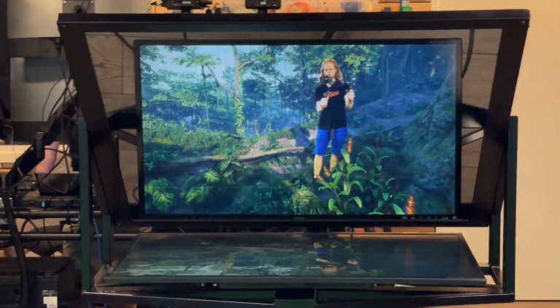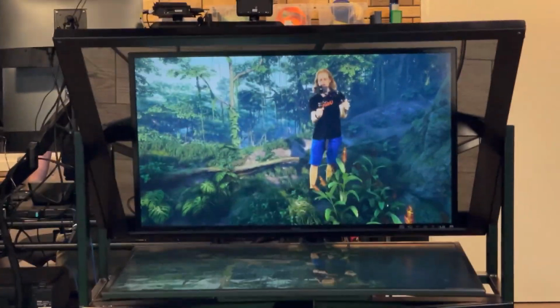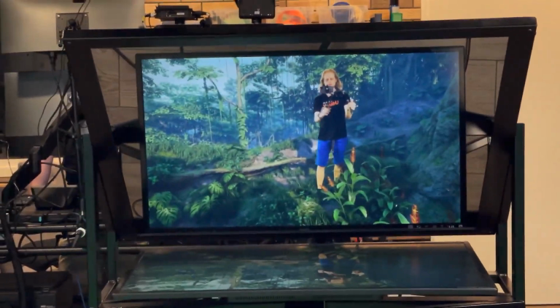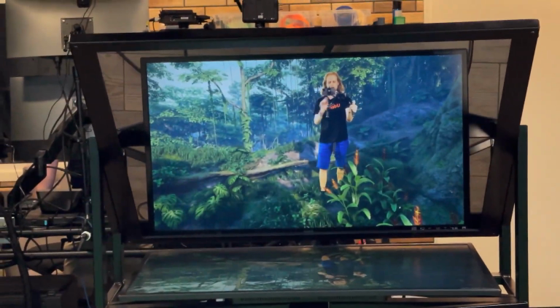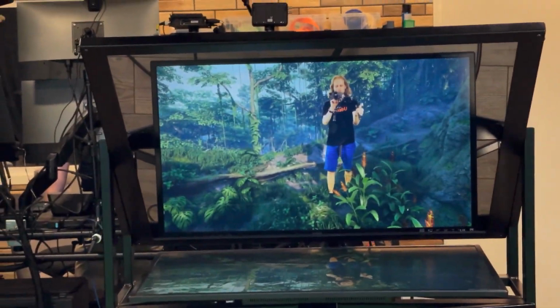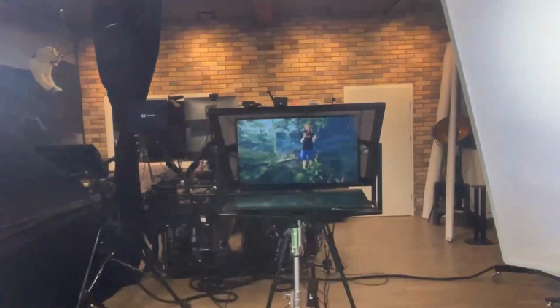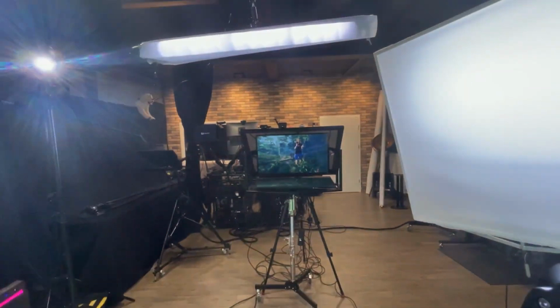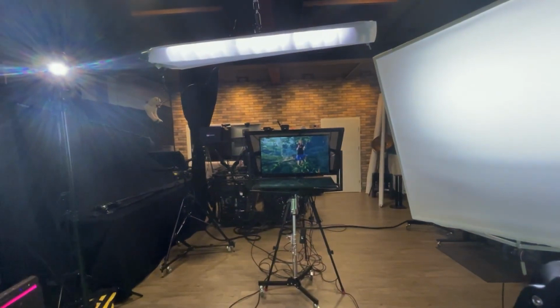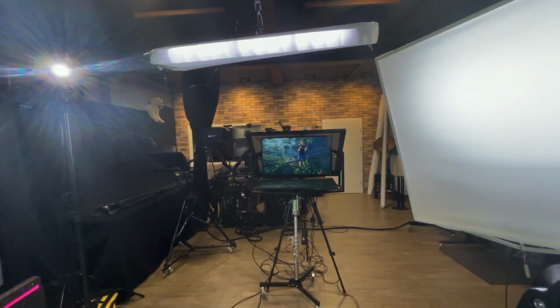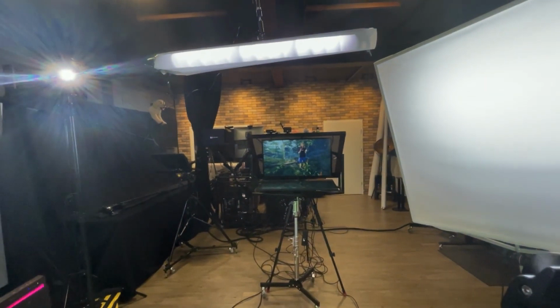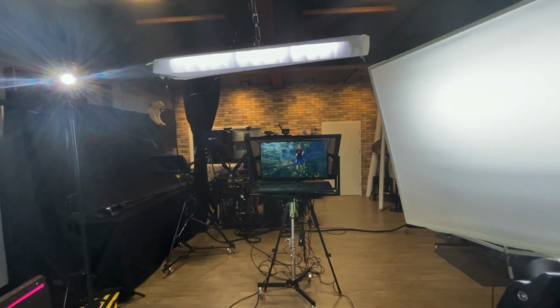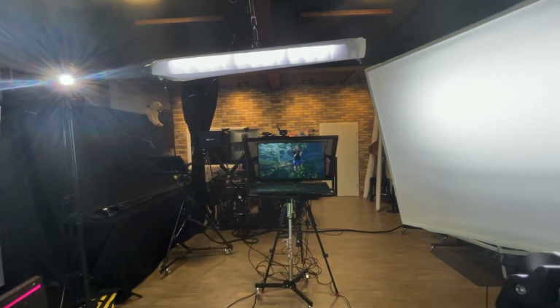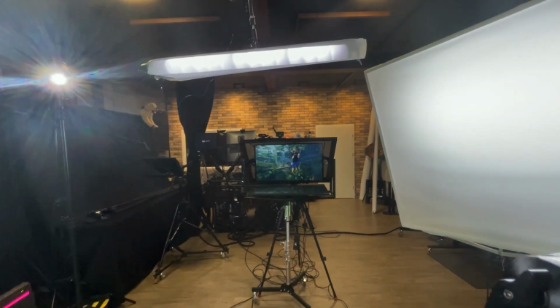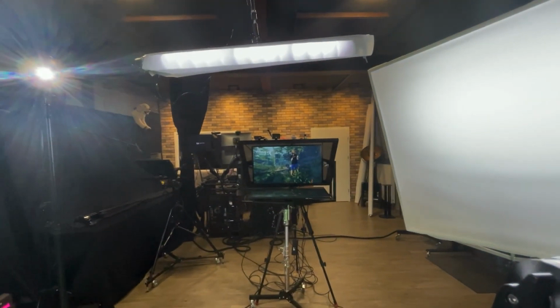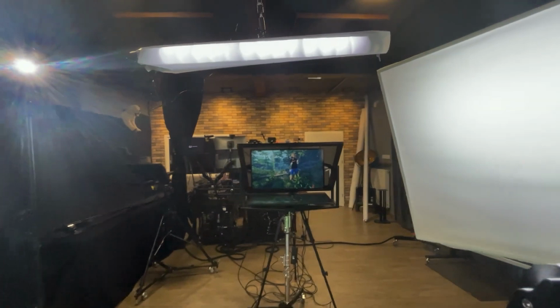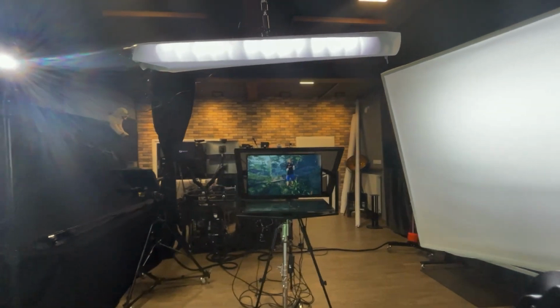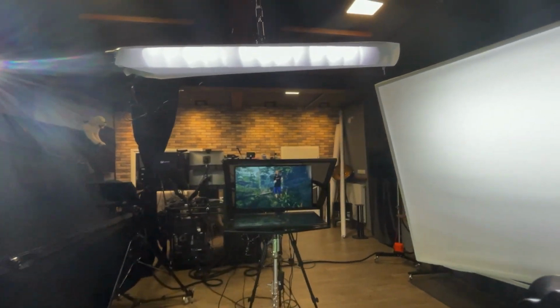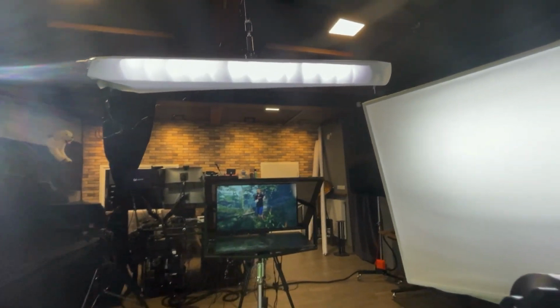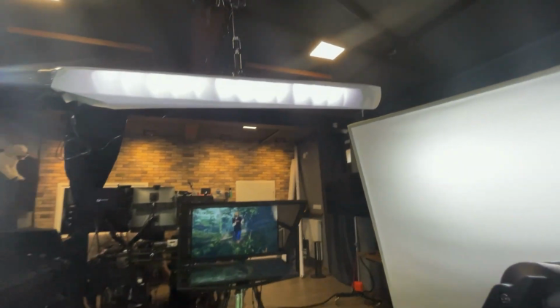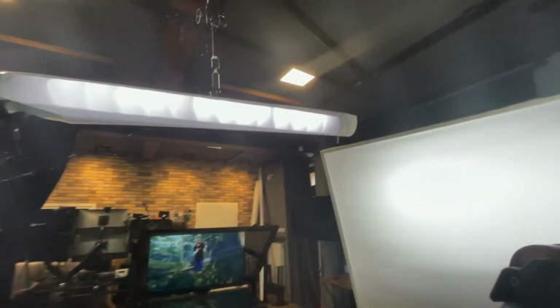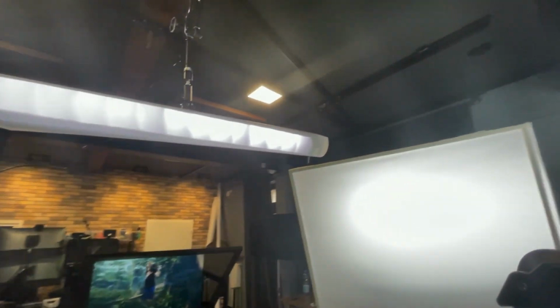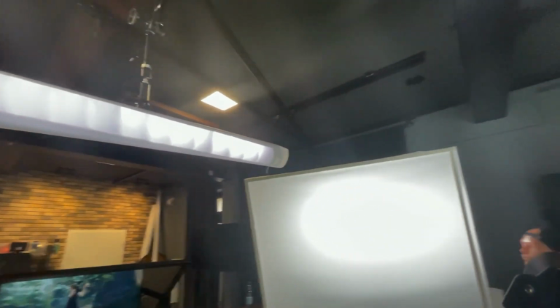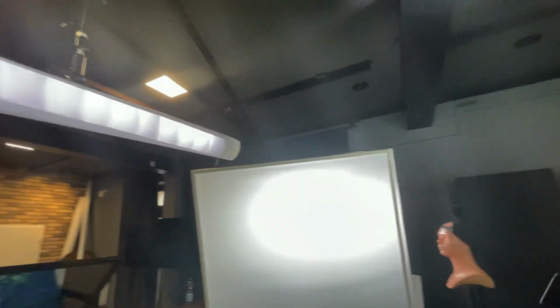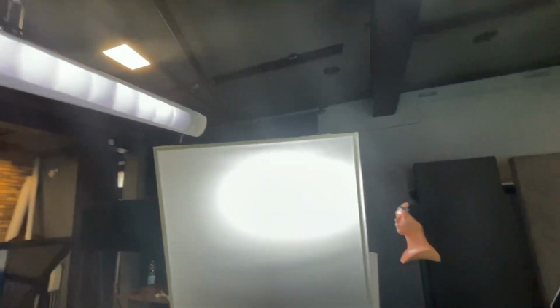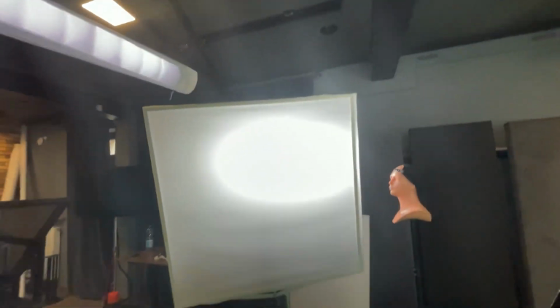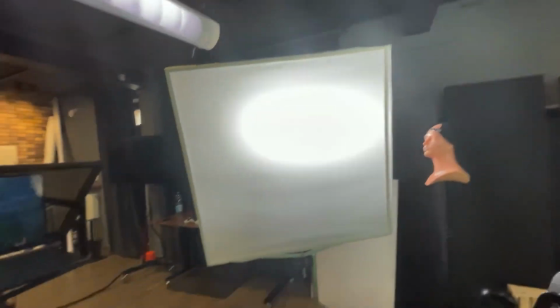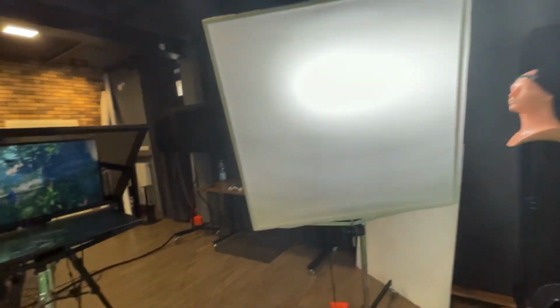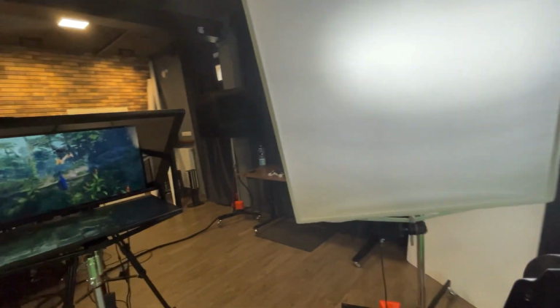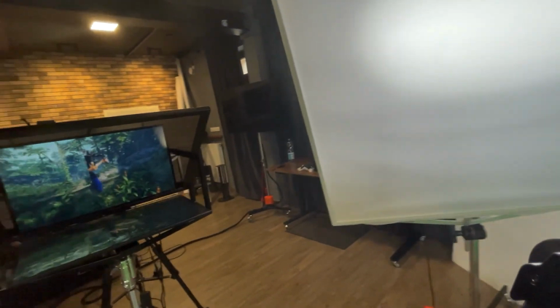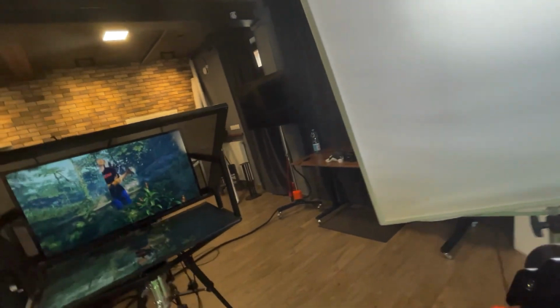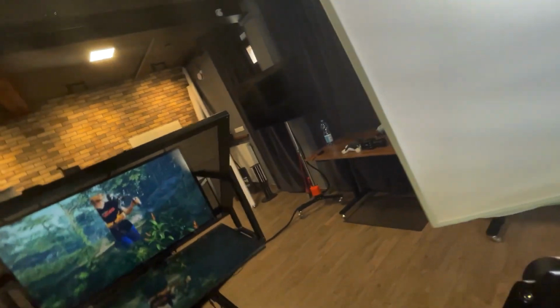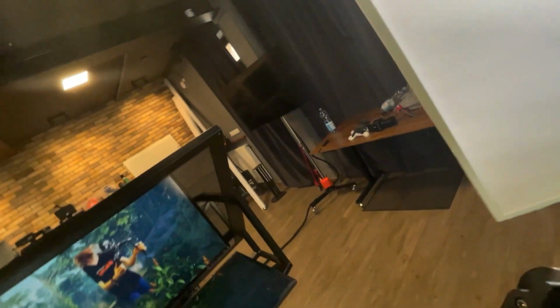I'm just putting myself in the teleprompter. I'm going to switch now to a more wide-angle view so you can have a quick look.